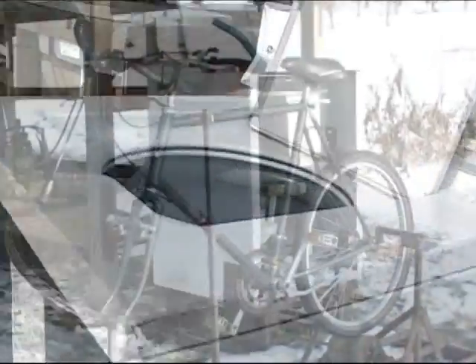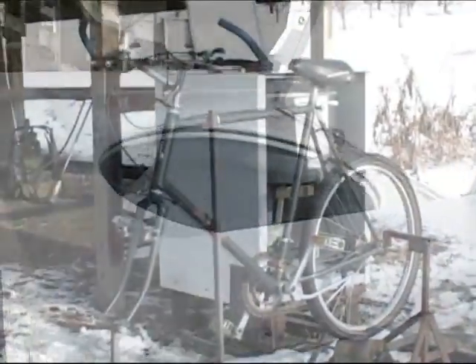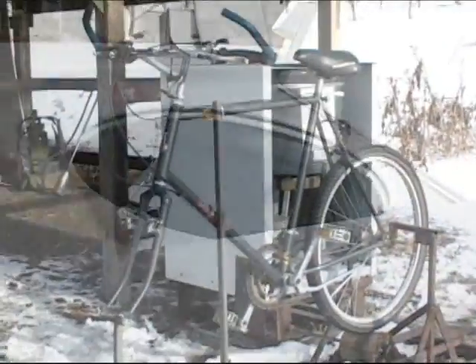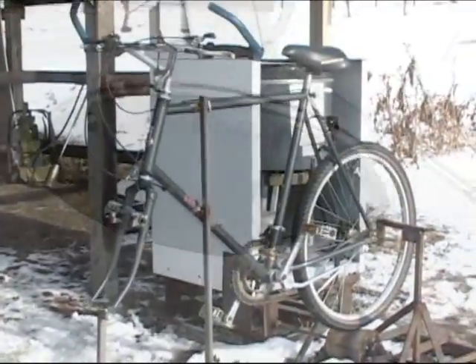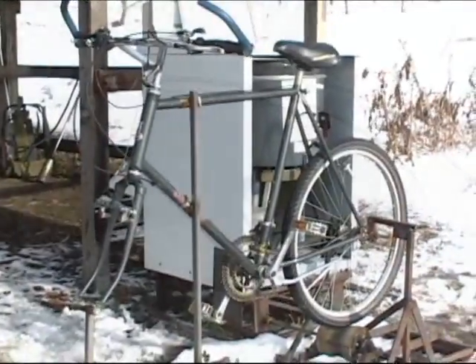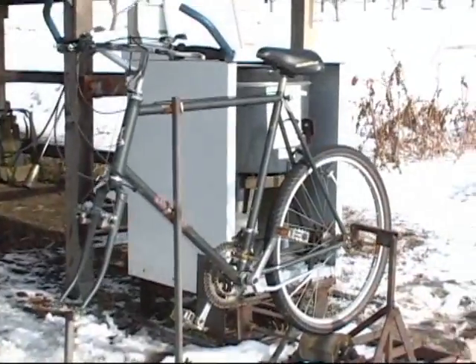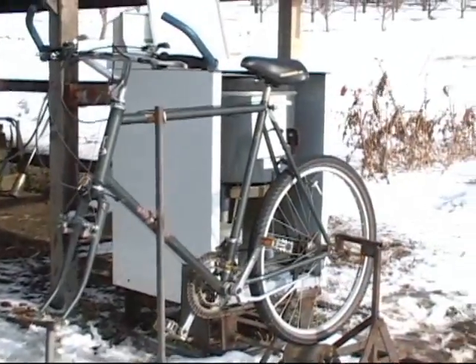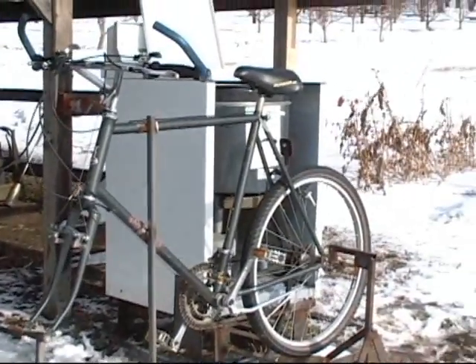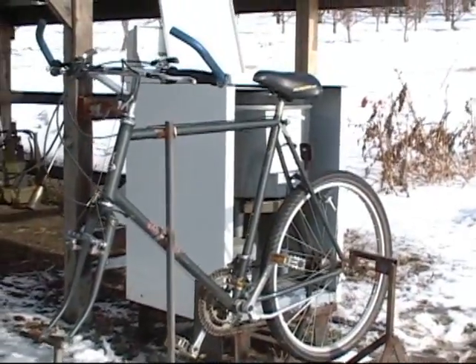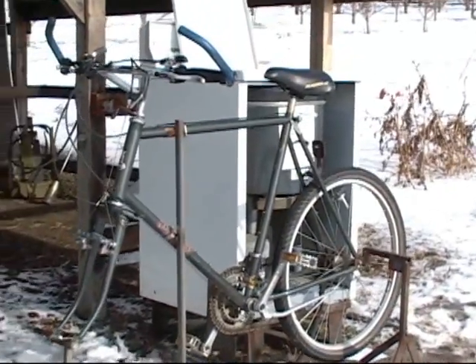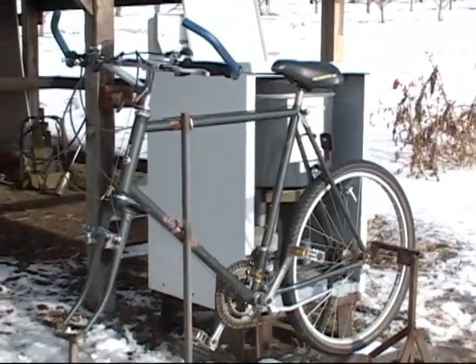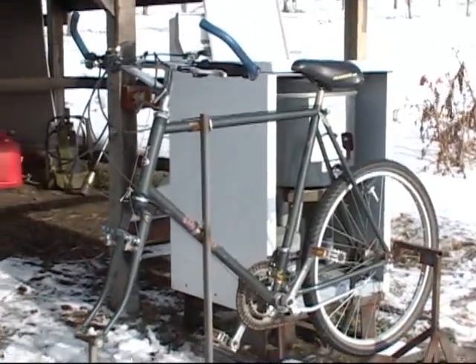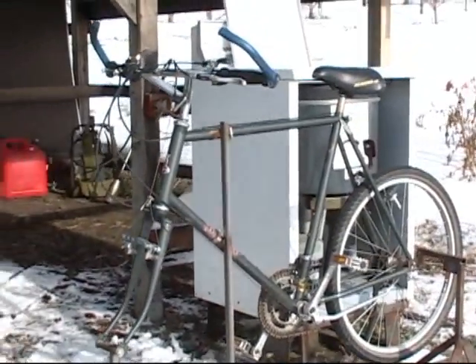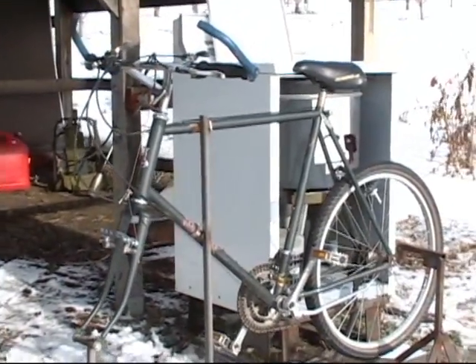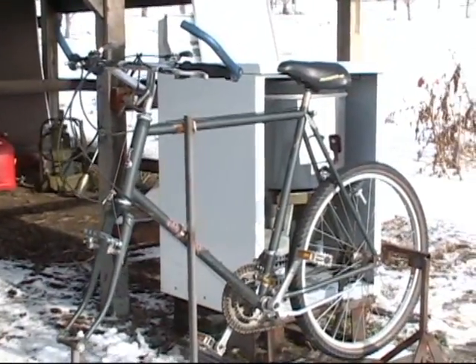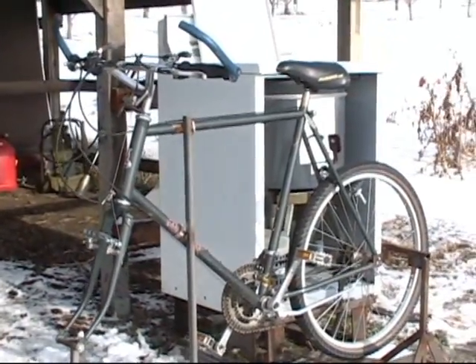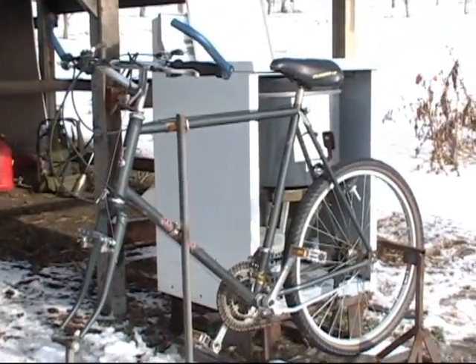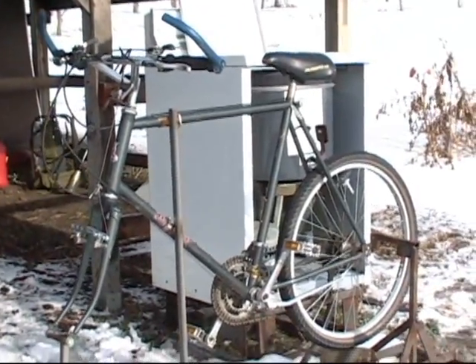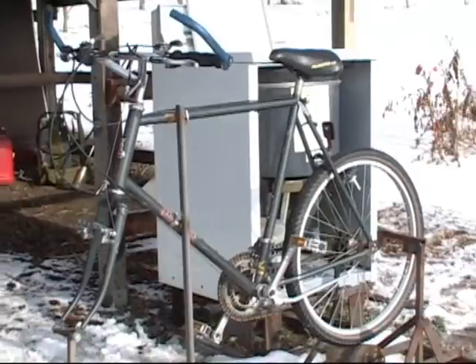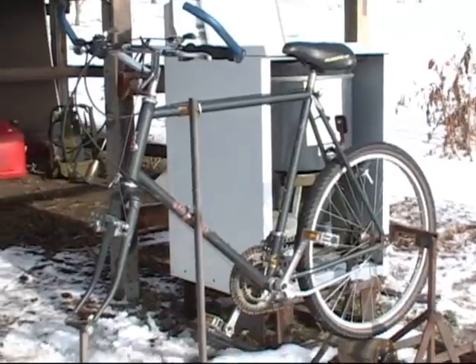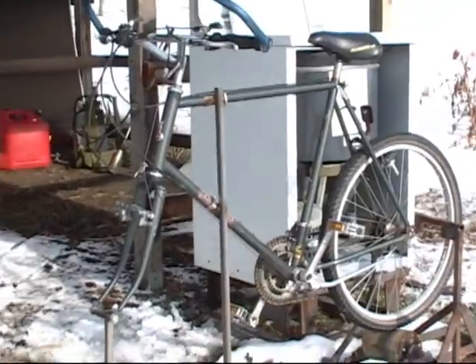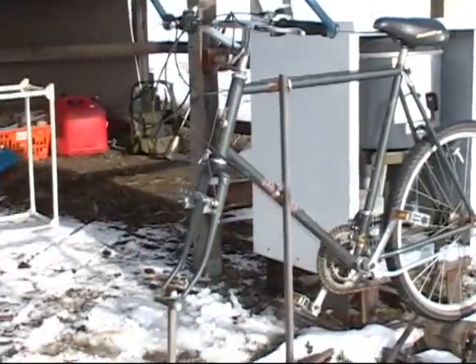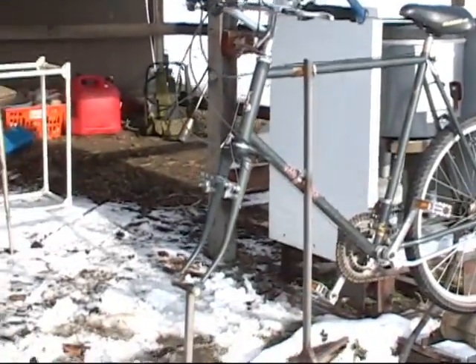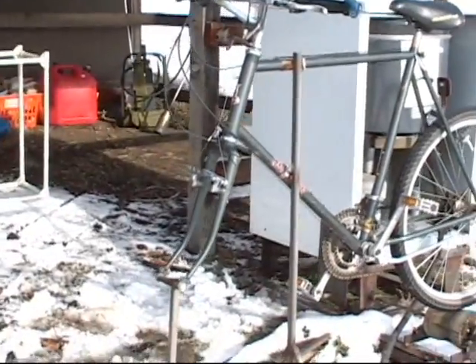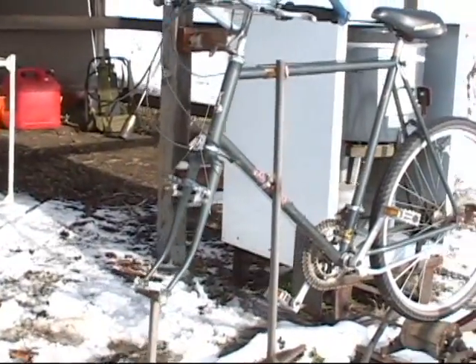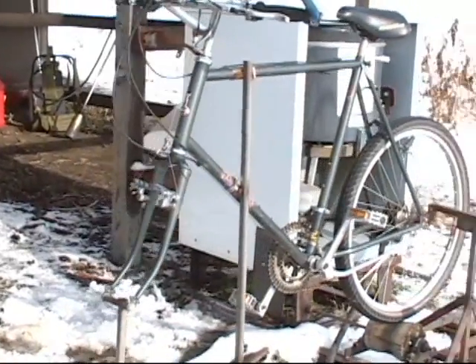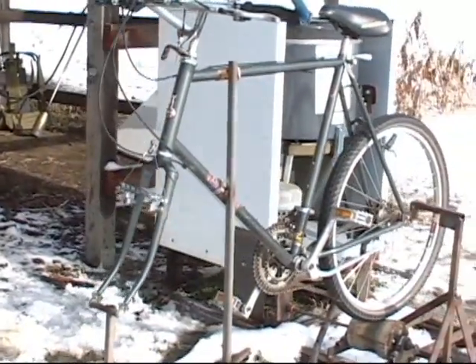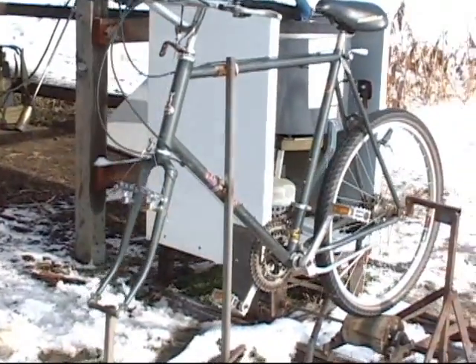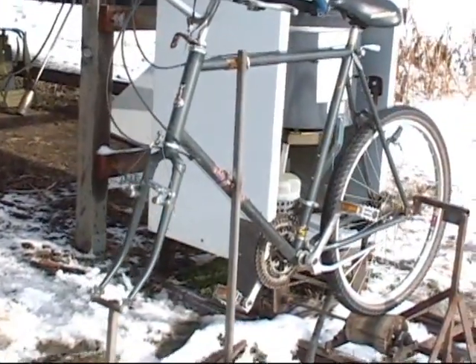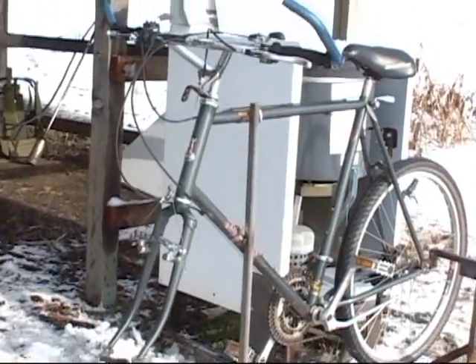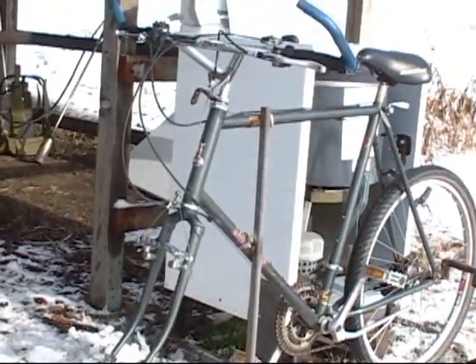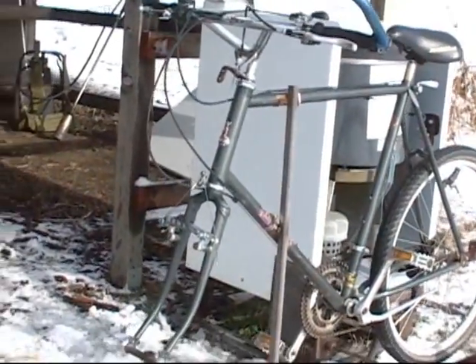Brad scrounged up an old bicycle and a top-loading washing machine, and Lauren and I clooched together this morphodite contraption out in my farm shop.